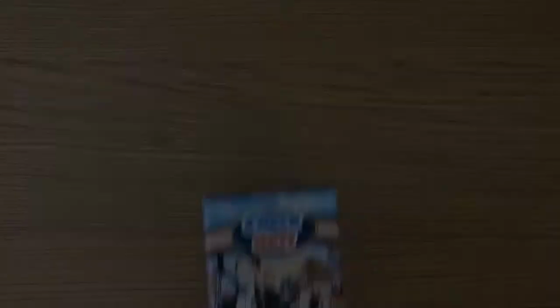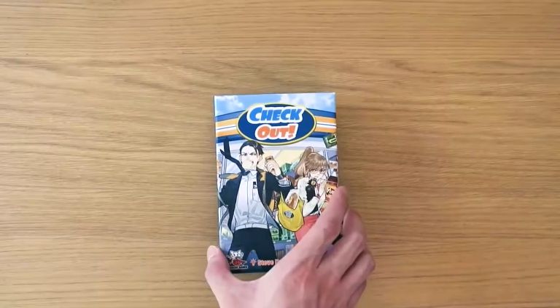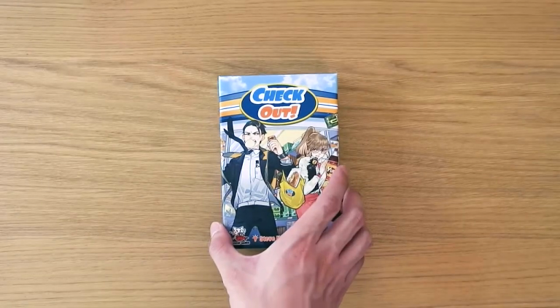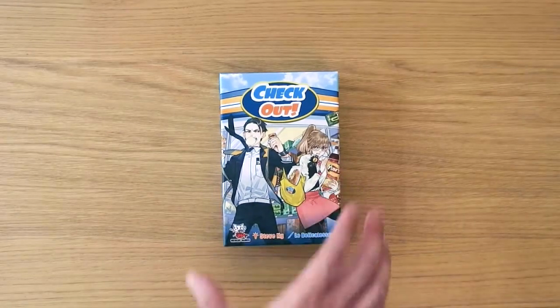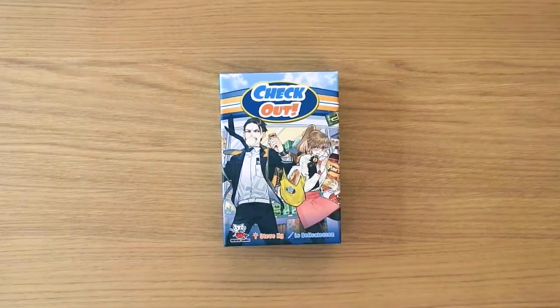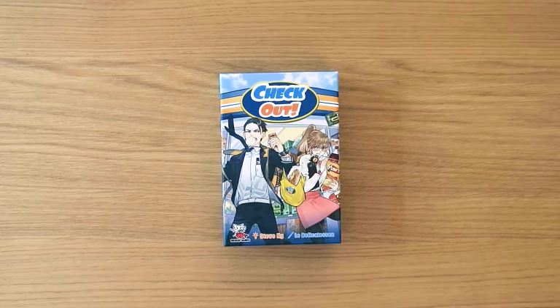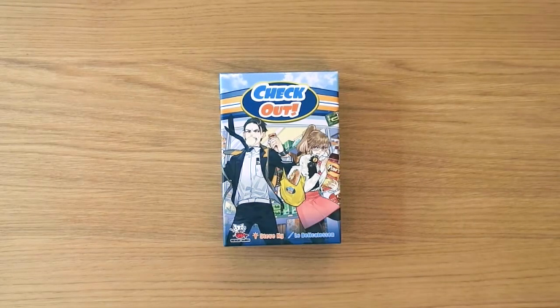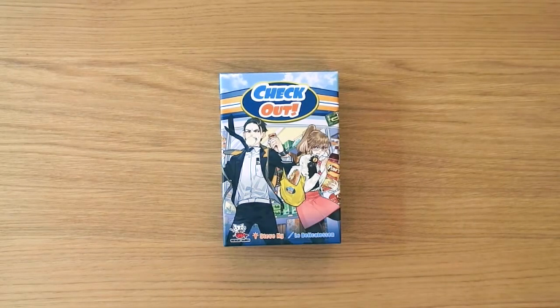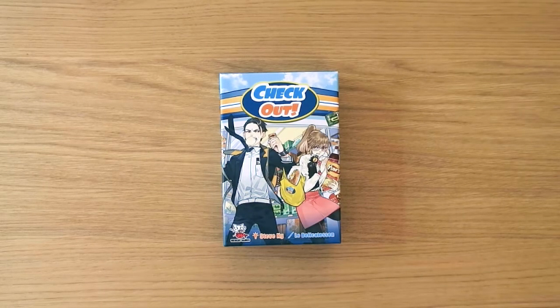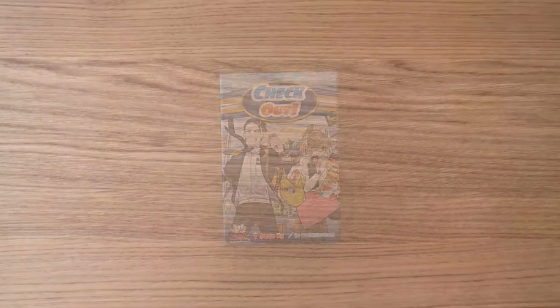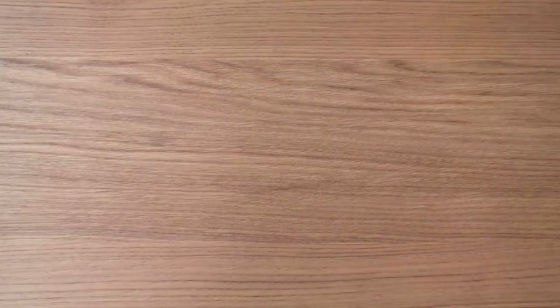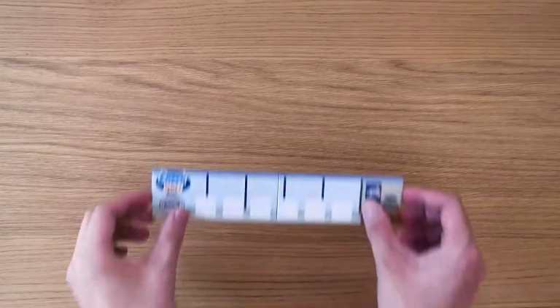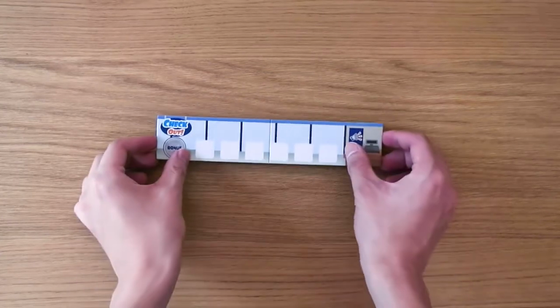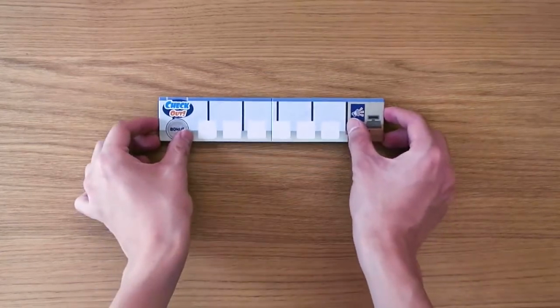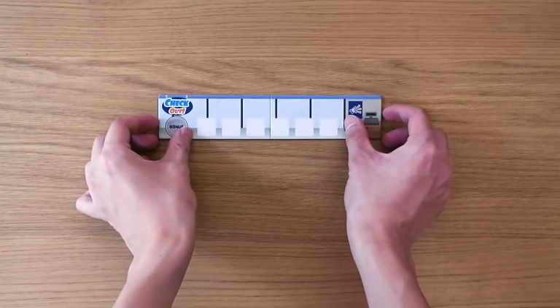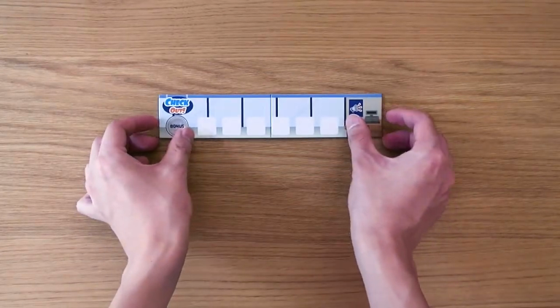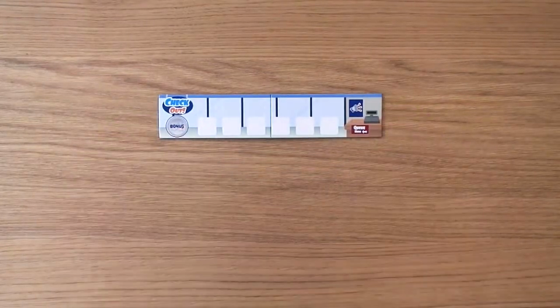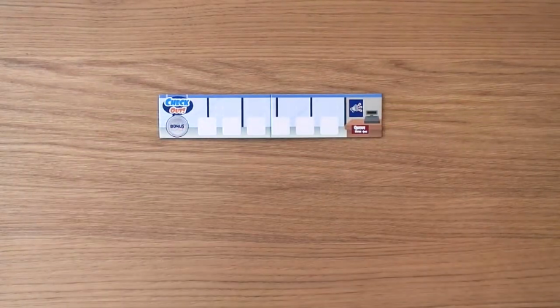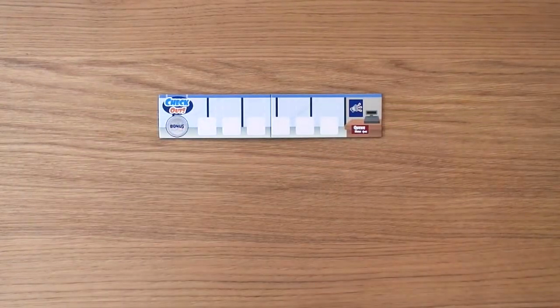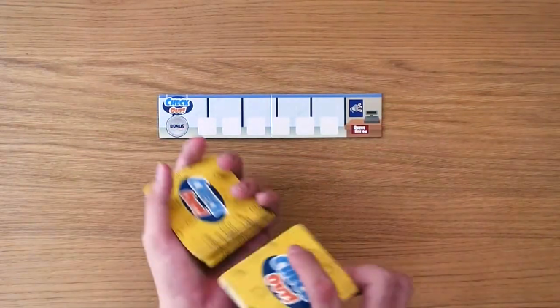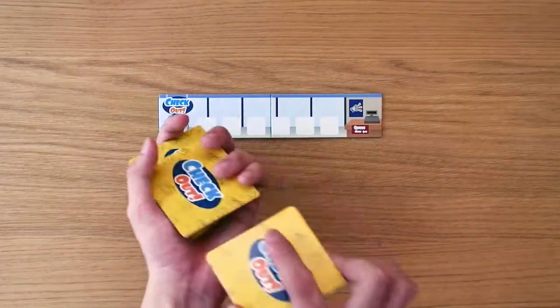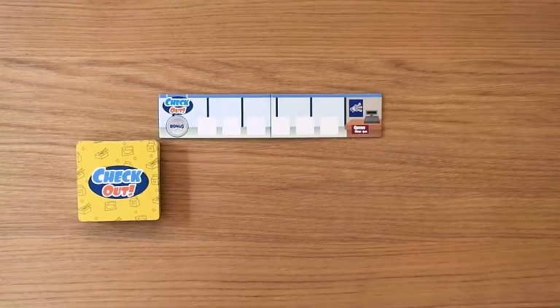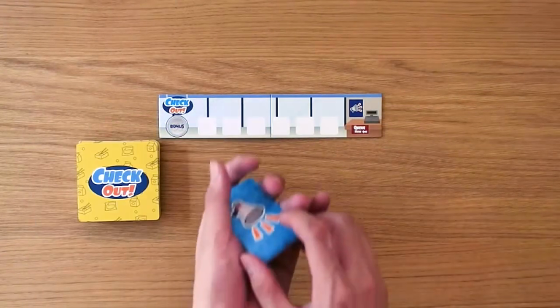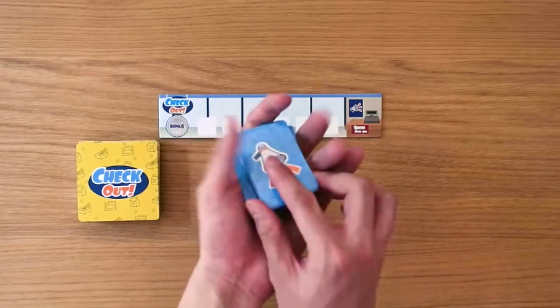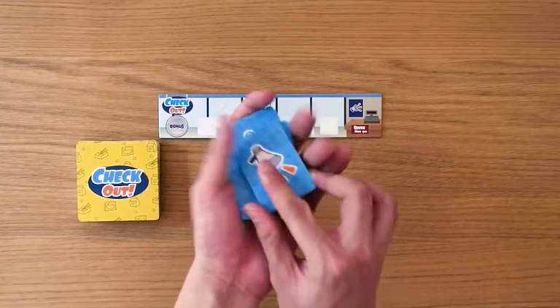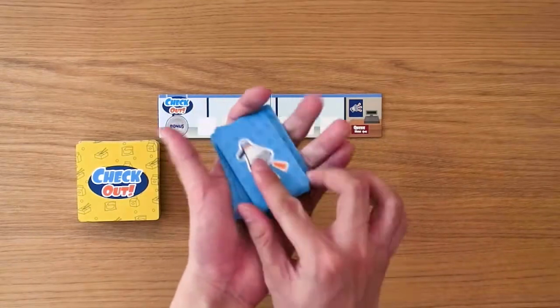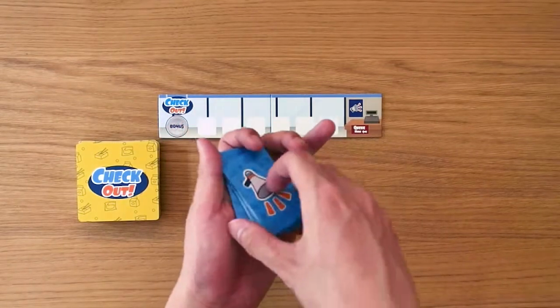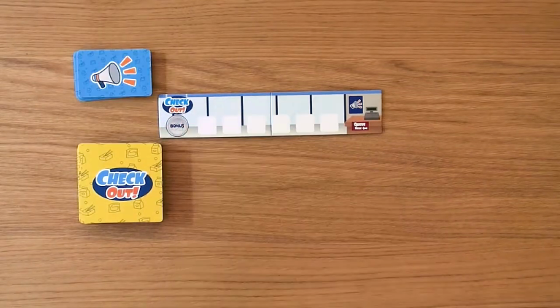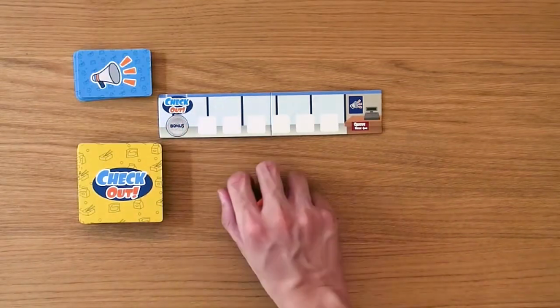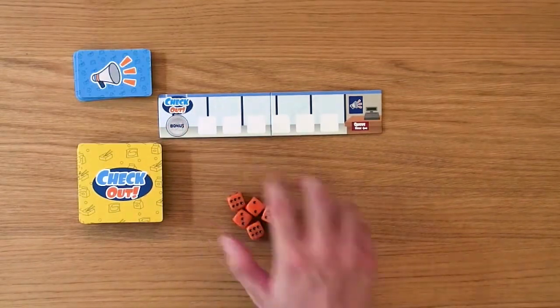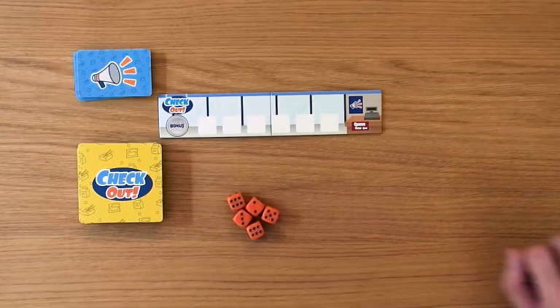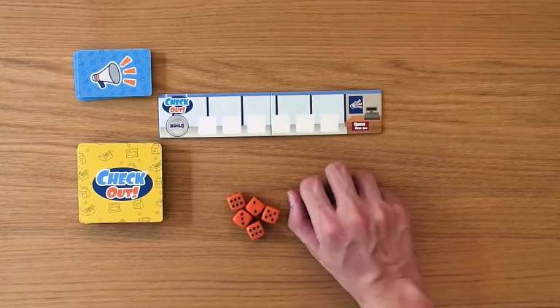In this video, we will be learning how to play Checkout. Place the Checkout board in the middle of the table within everyone's reach. Shuffle the product cards and the deal cards. Give each player a set of 5 dice of the same colour.